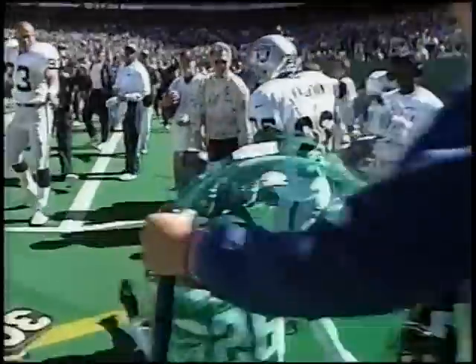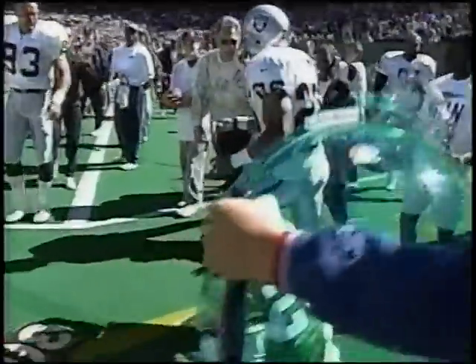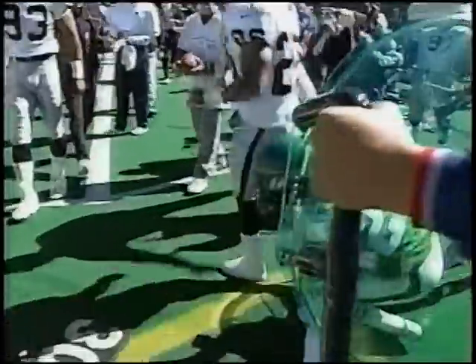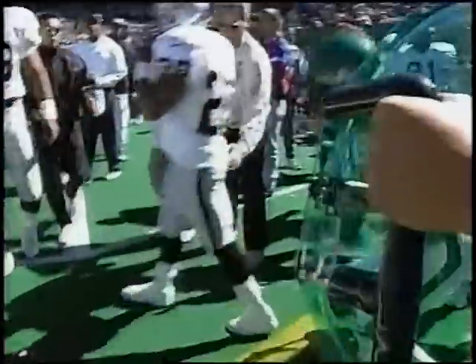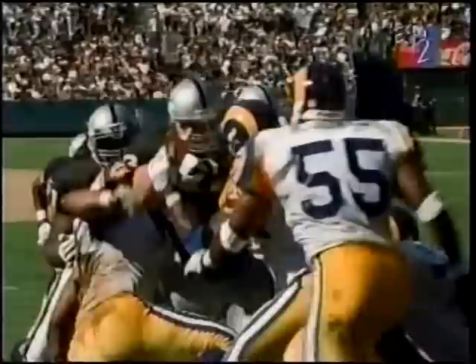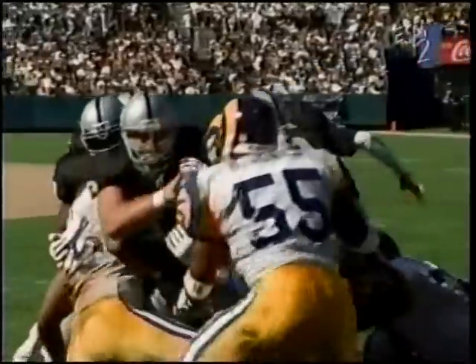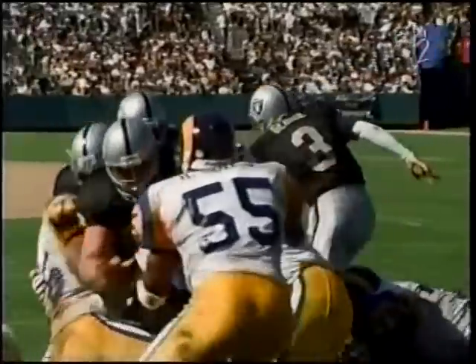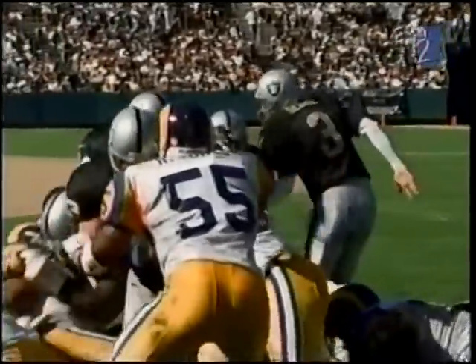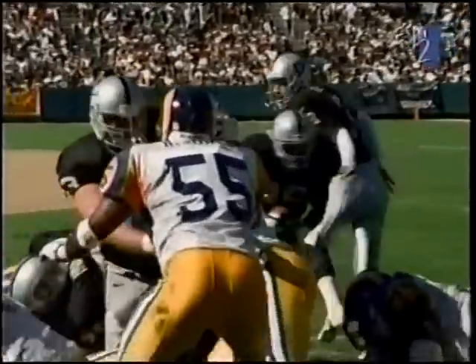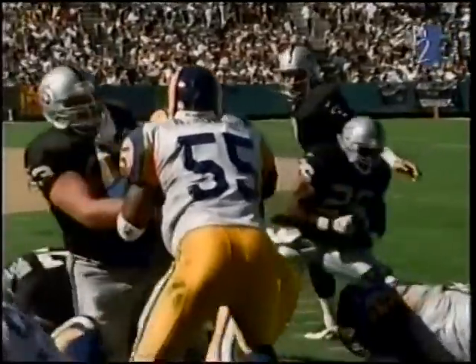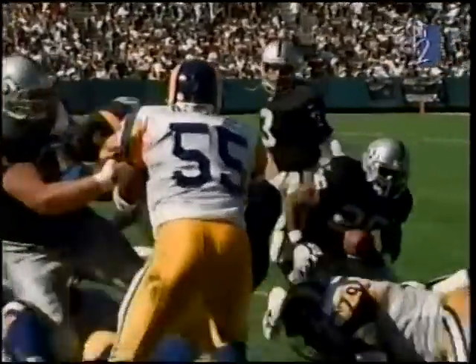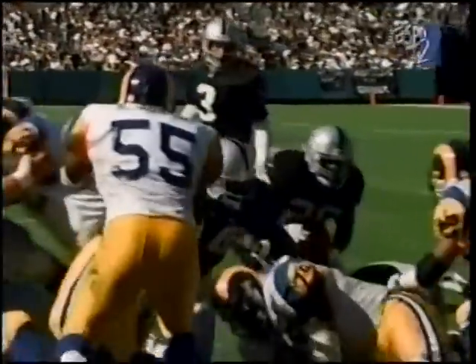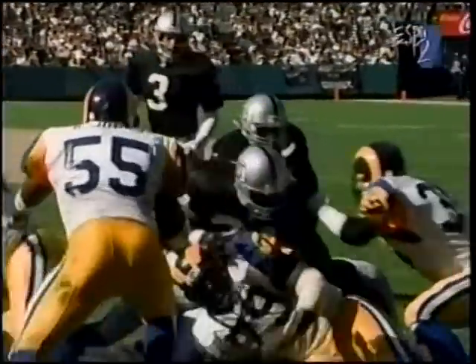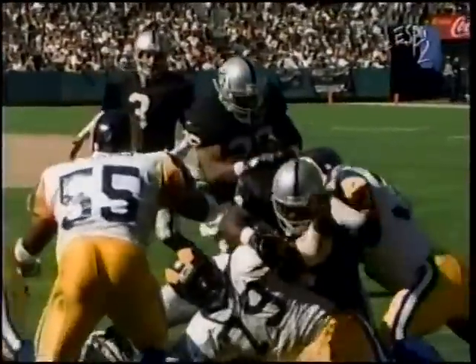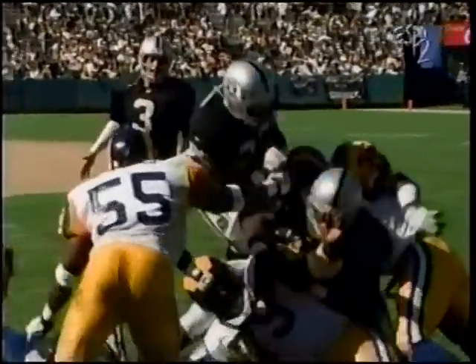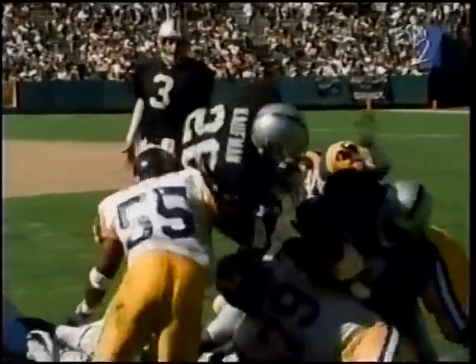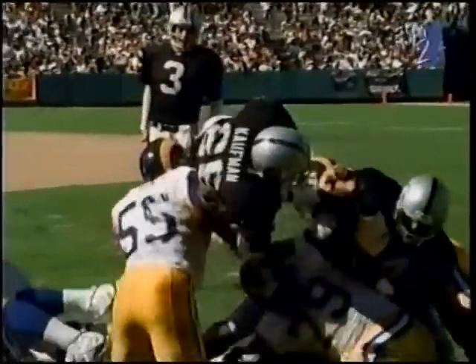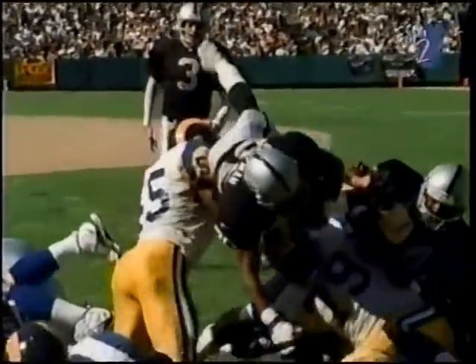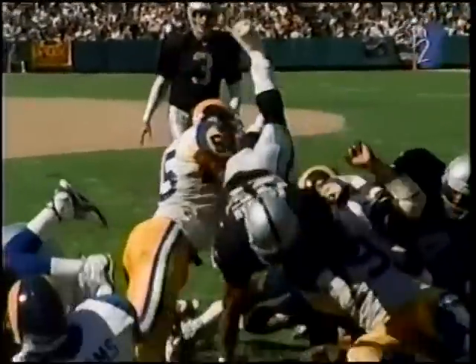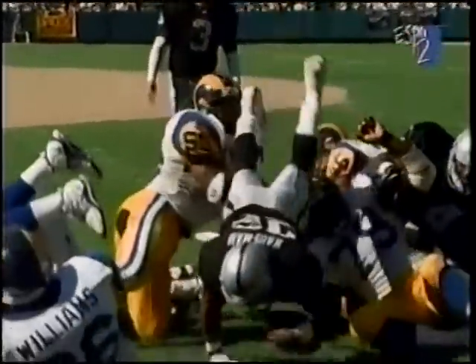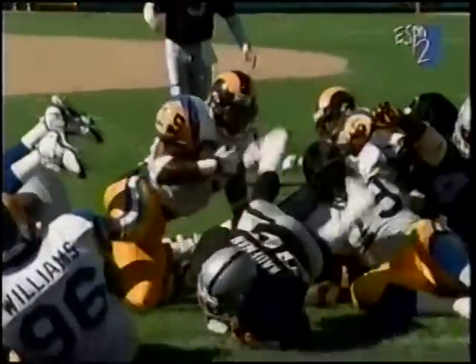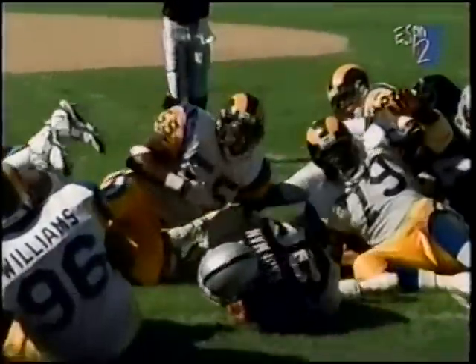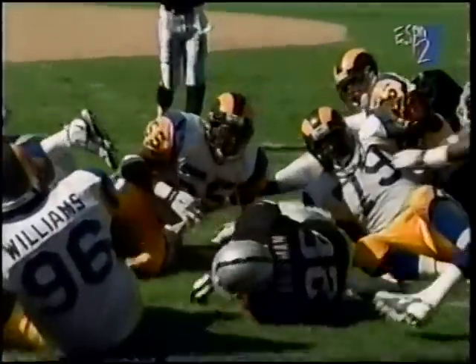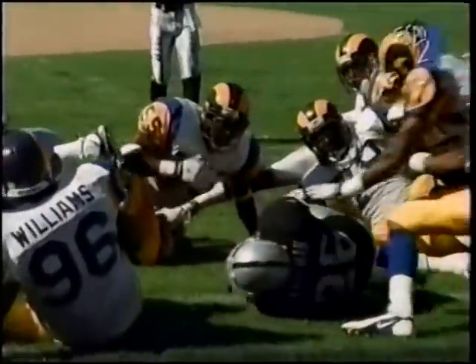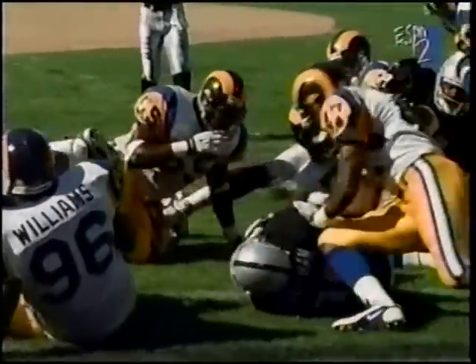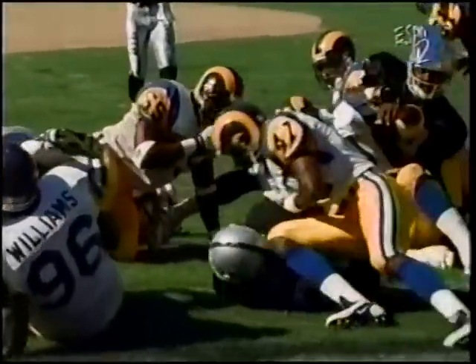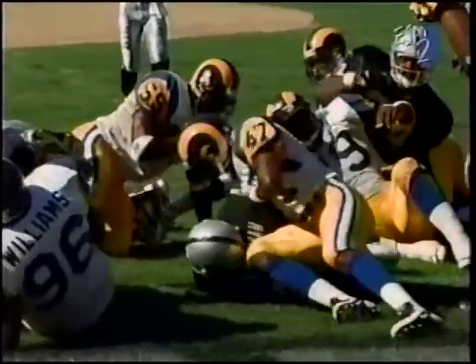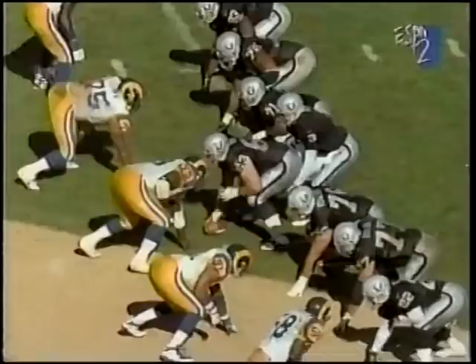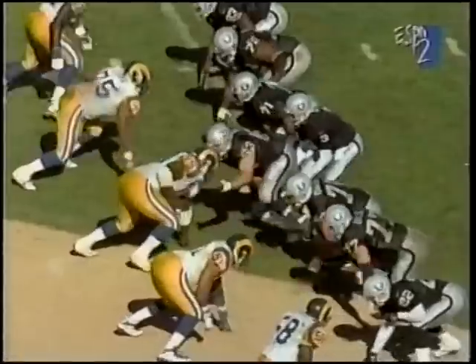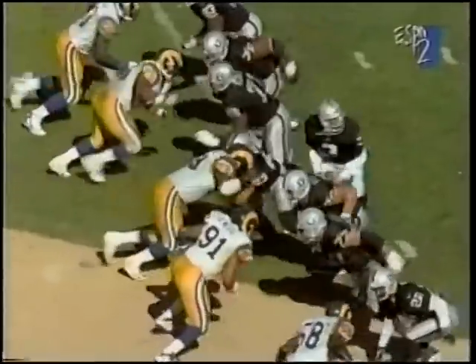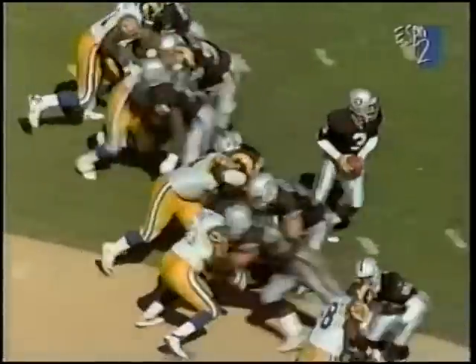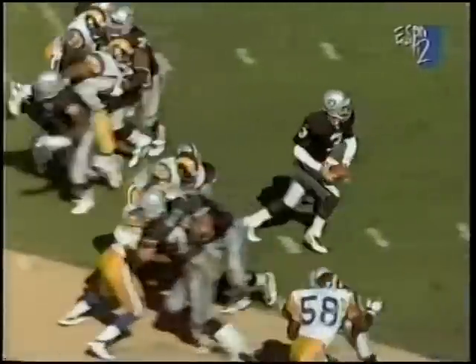A play goes to Napoleon Kaufman. Tim Brown in motion right — they give it to Kaufman. A leap play. Guys in the end zone. Touchdown, Napoleon Kaufman.